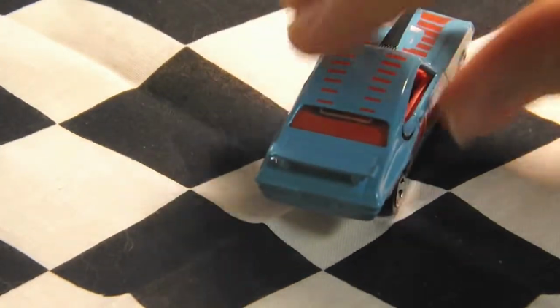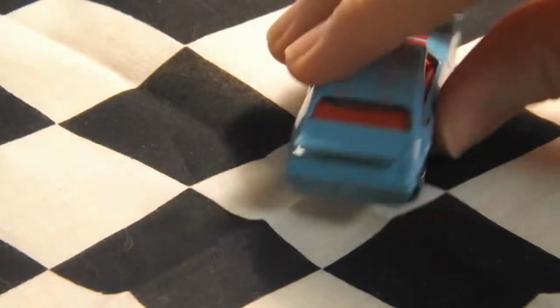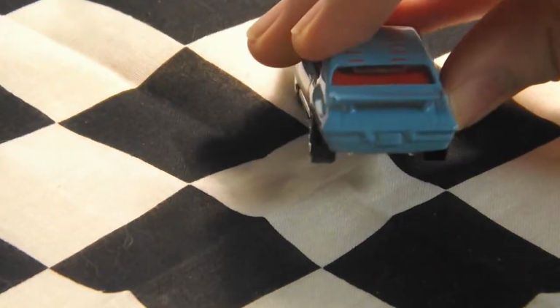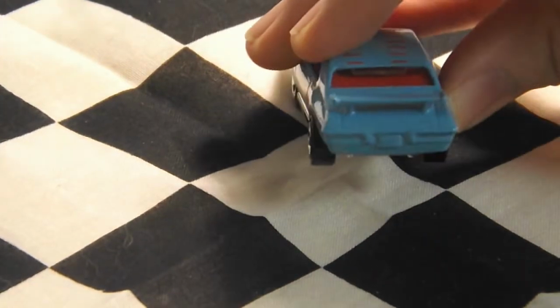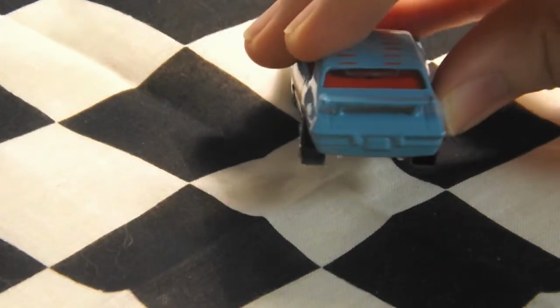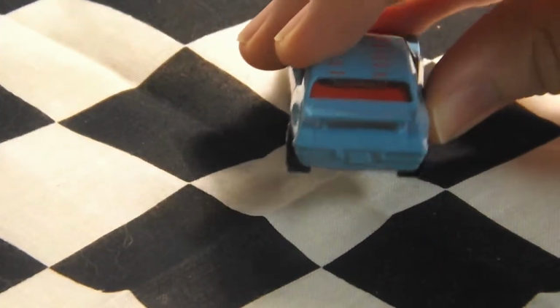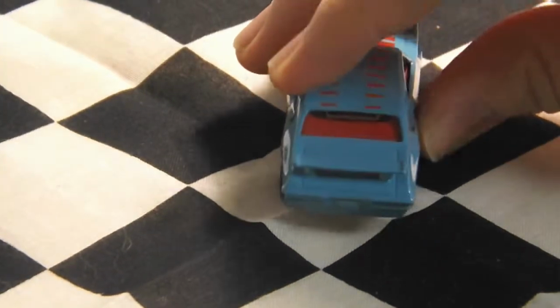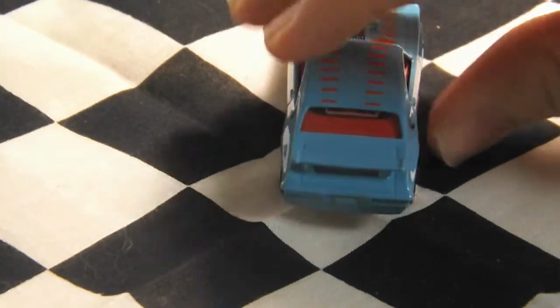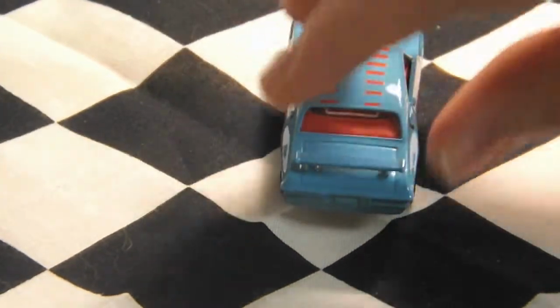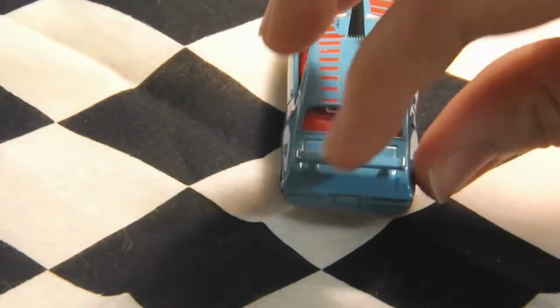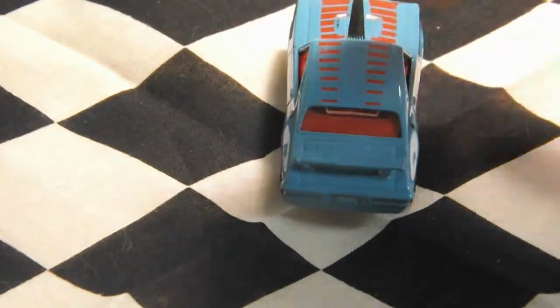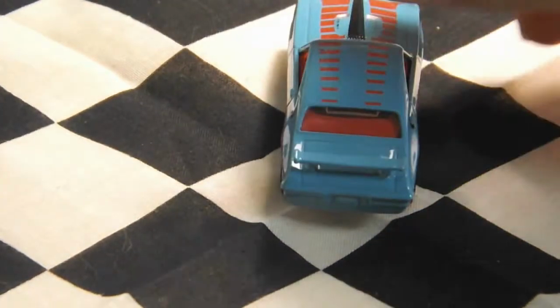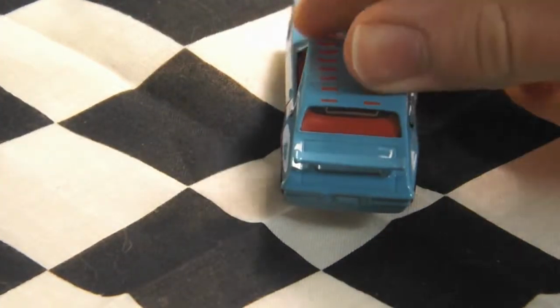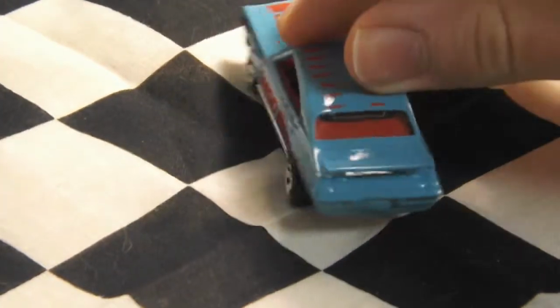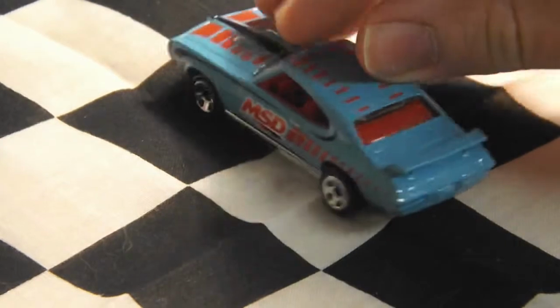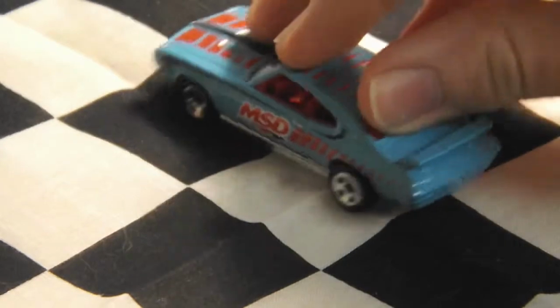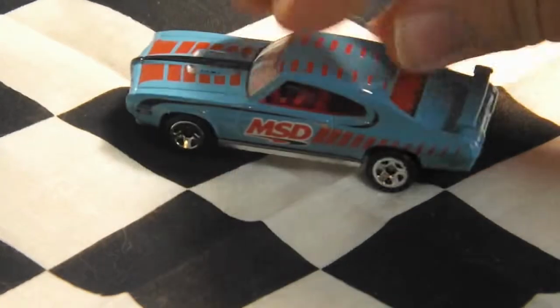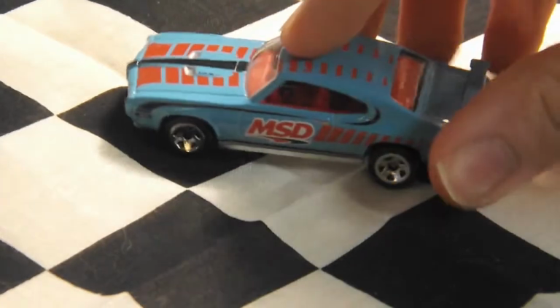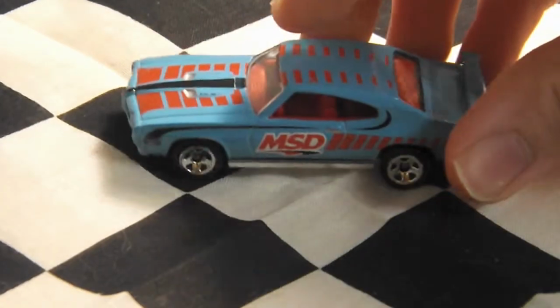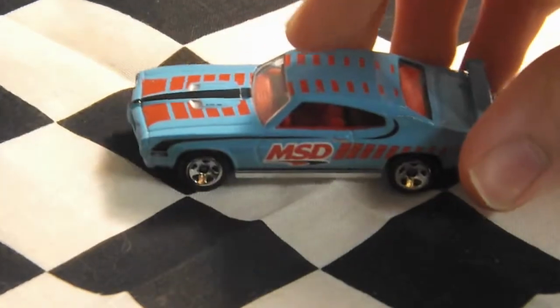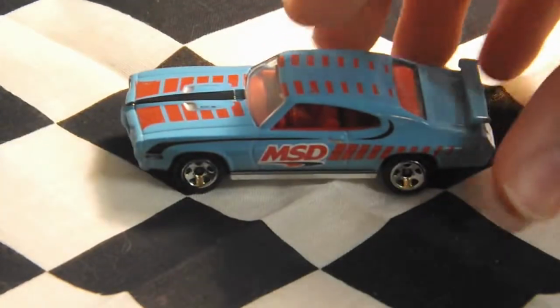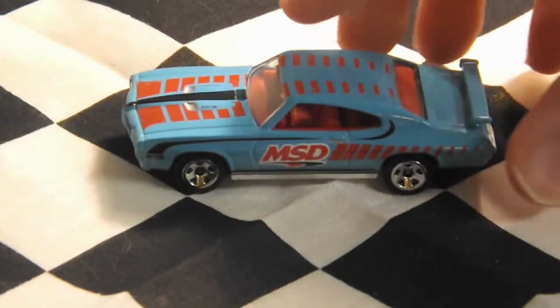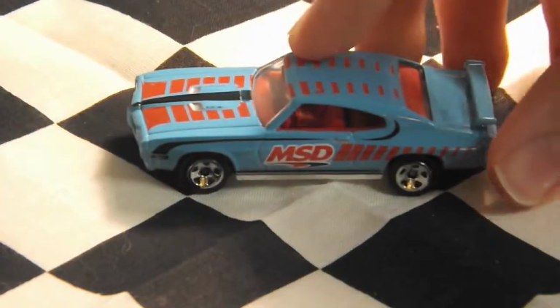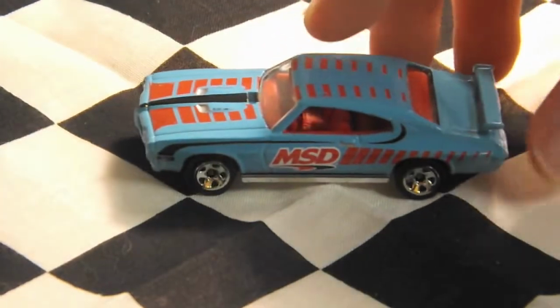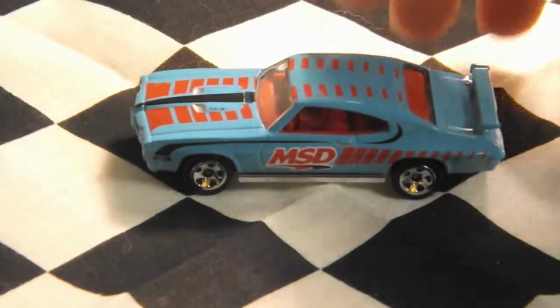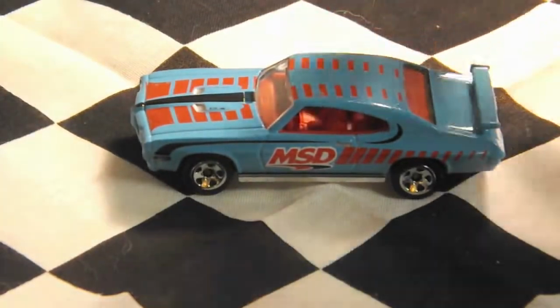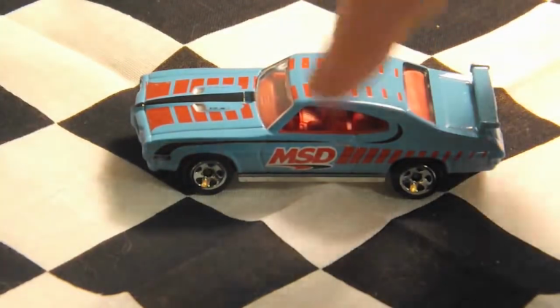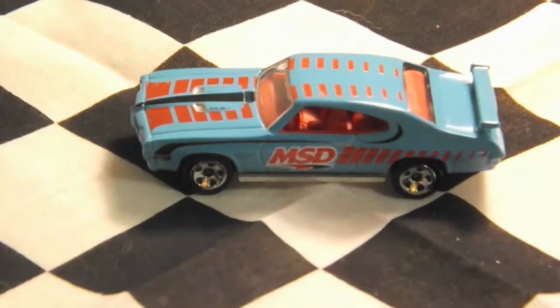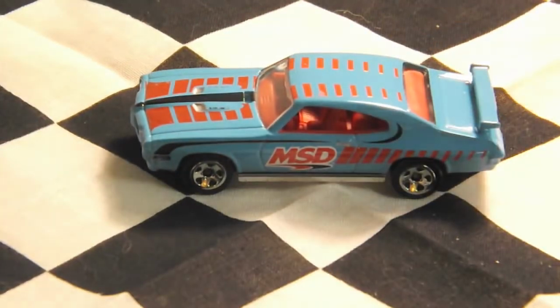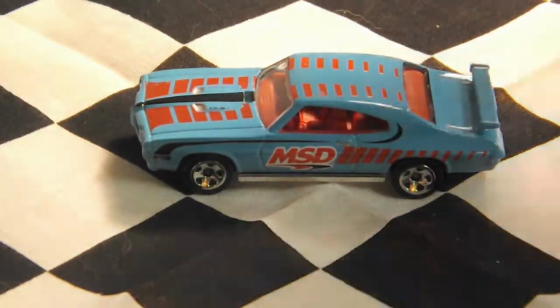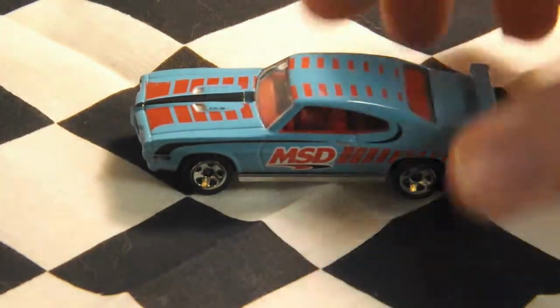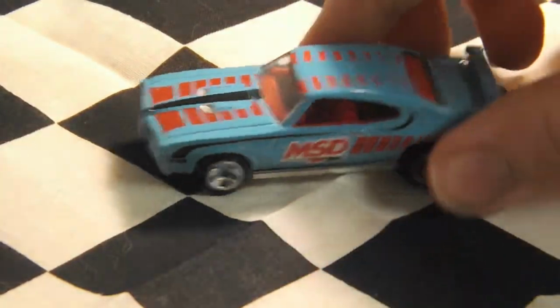In the back, it does not have any decos — it just has a spoiler. It has clear windows with a red interior. The other side is the same.